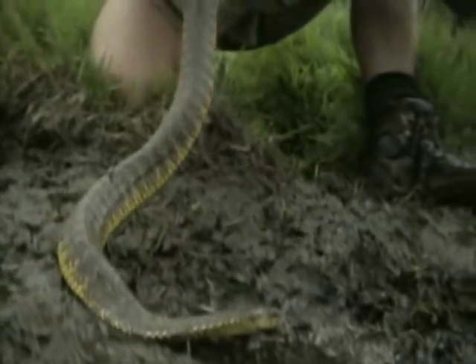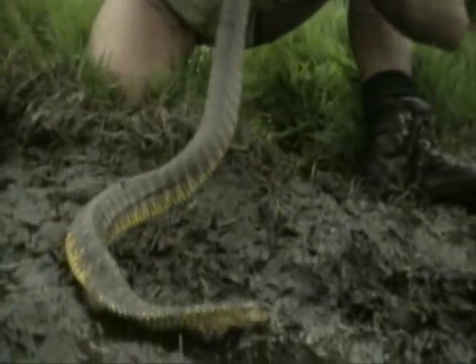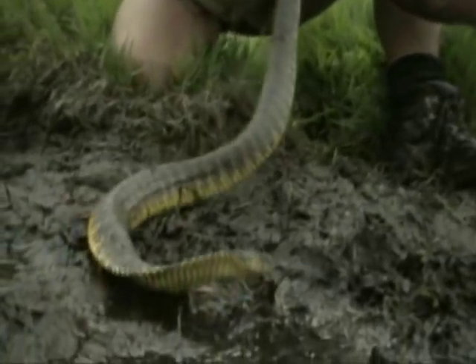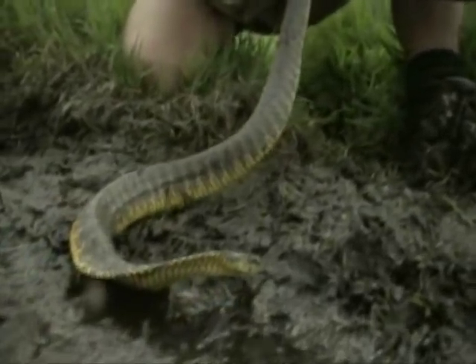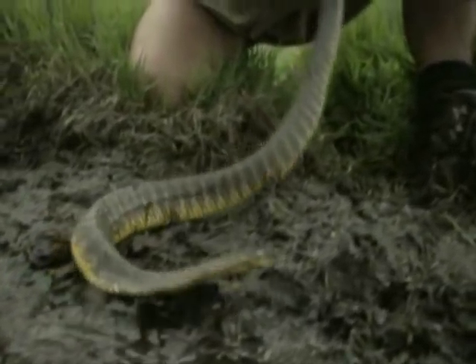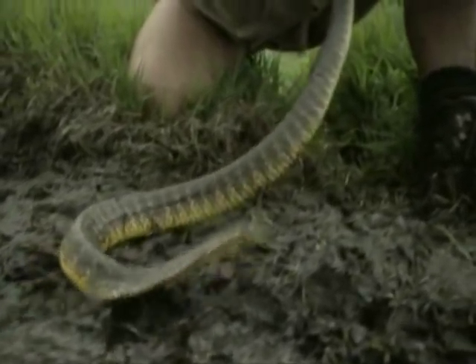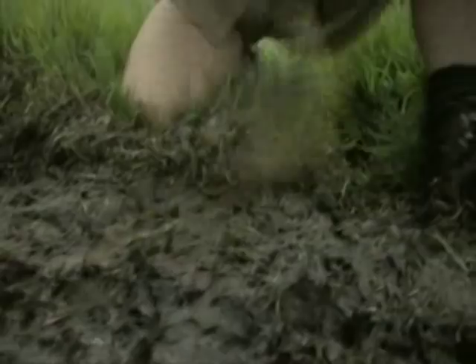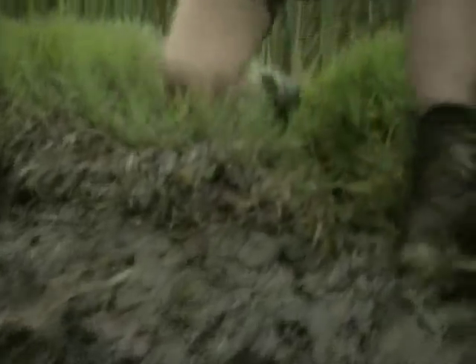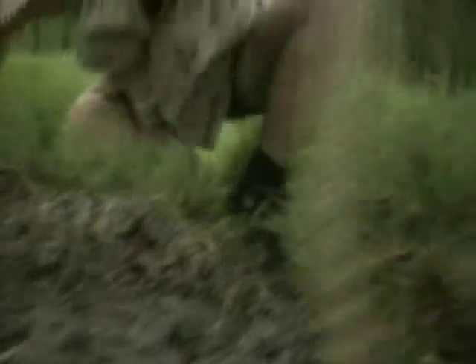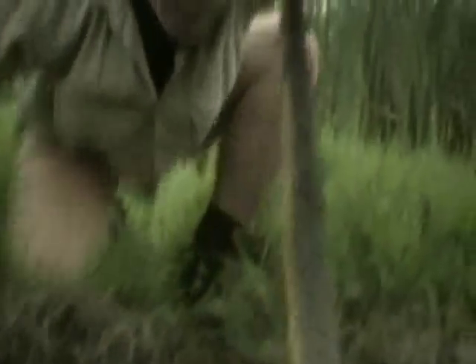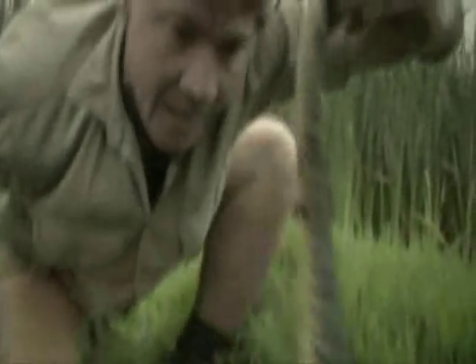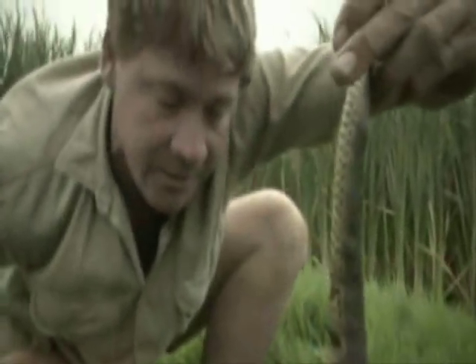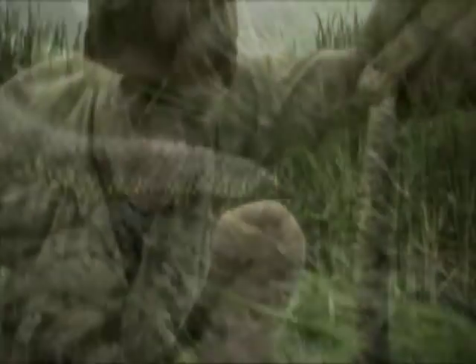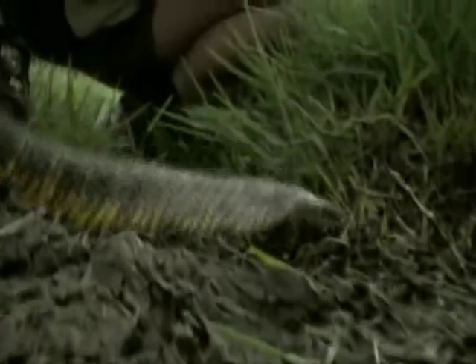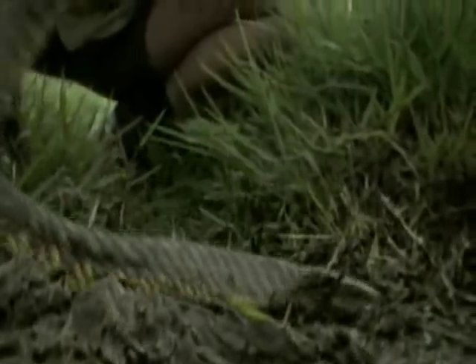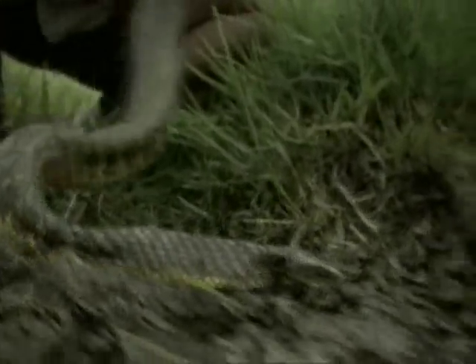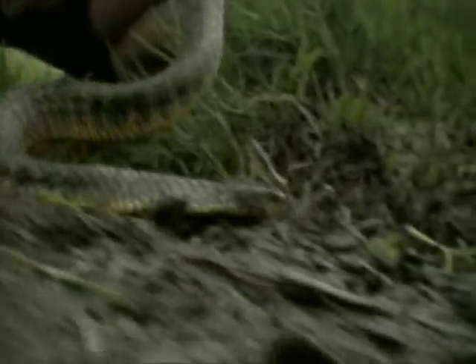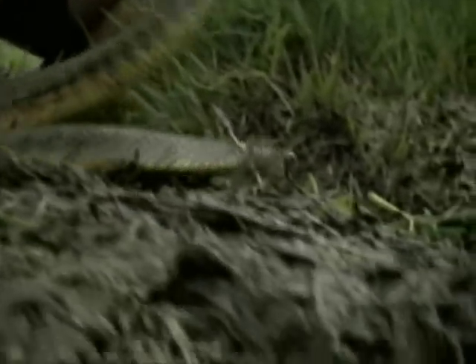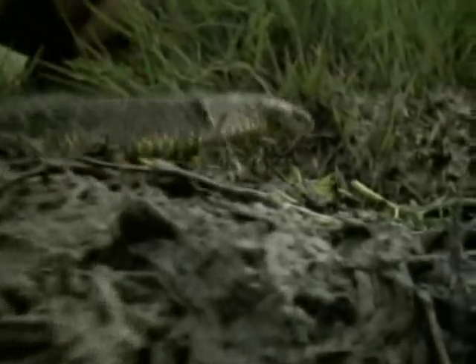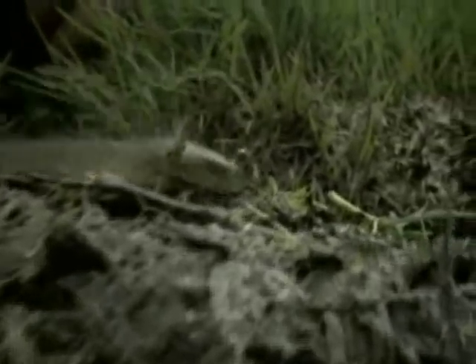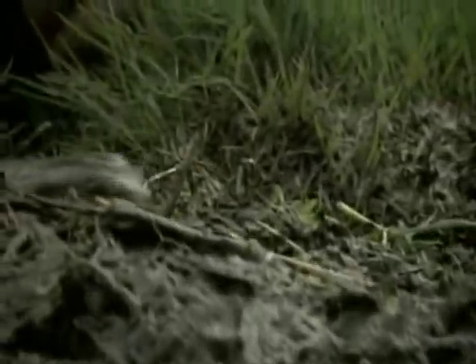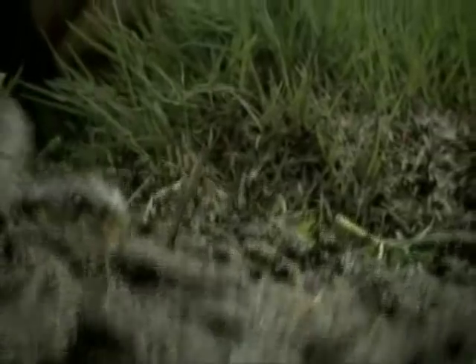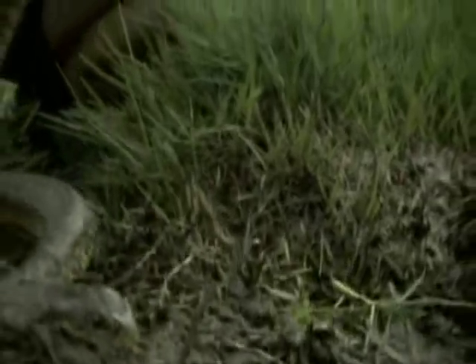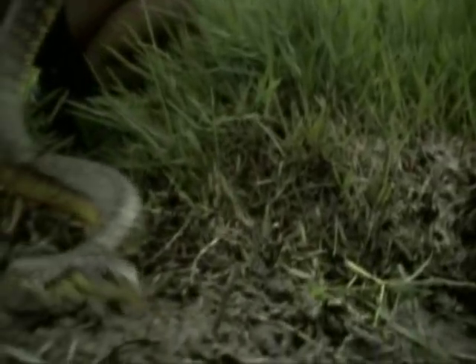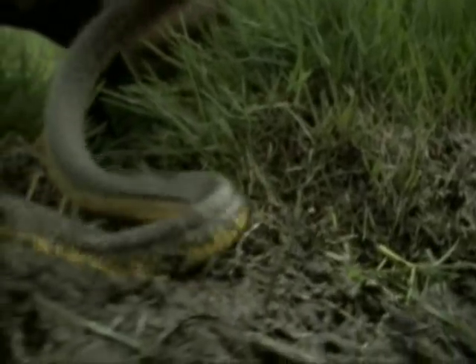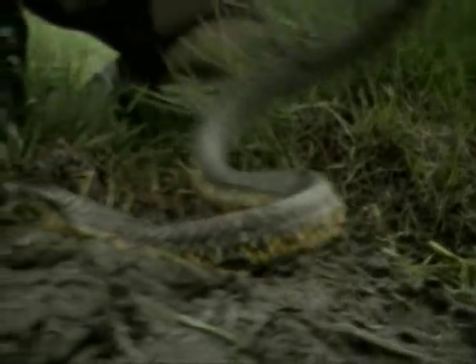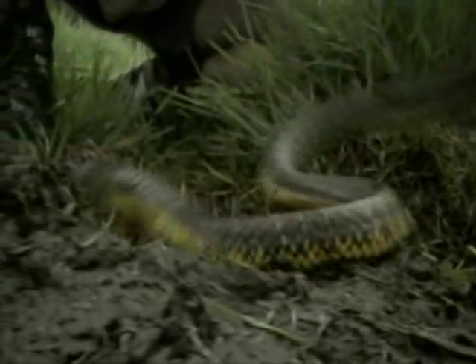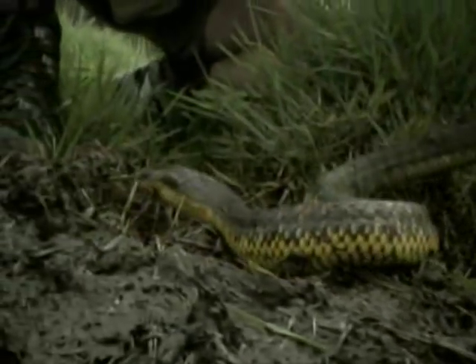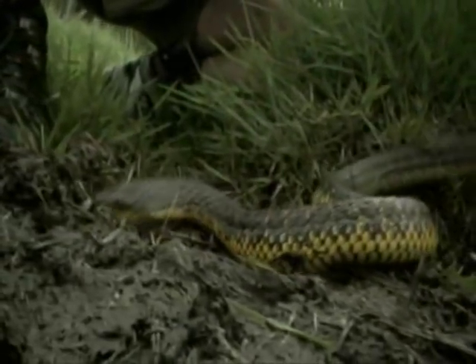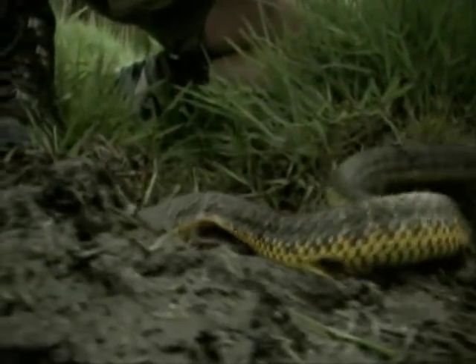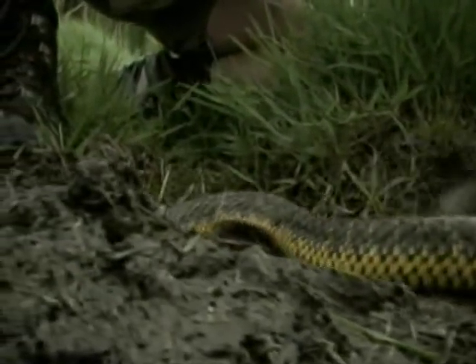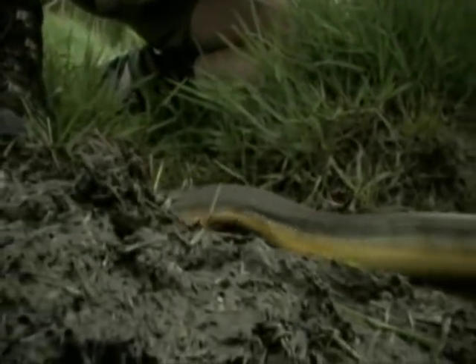It's very important that I'm very gentle with him because you can see how flattened out he is. When they flatten out like that, that's like a cobra and he's saying, 'Look how big I am. I'm a venomous snake.'